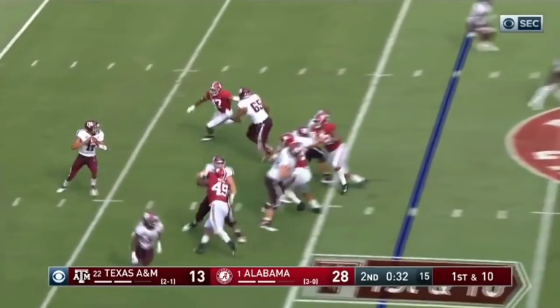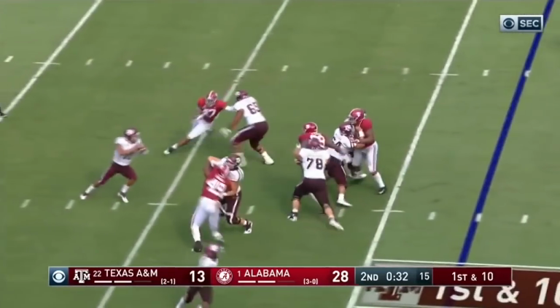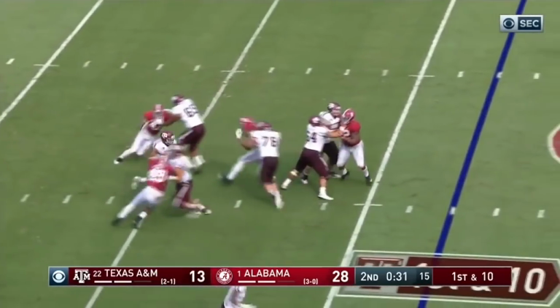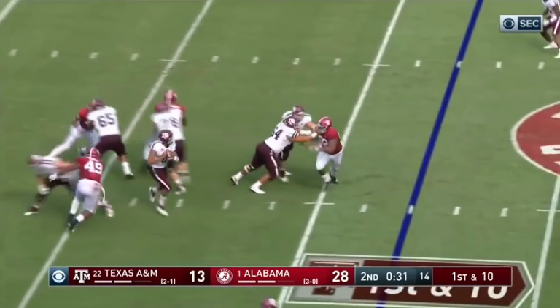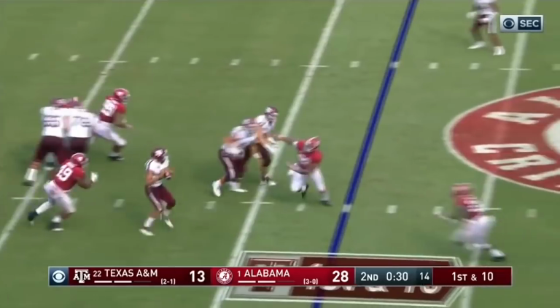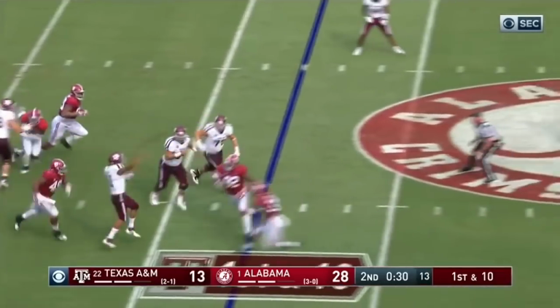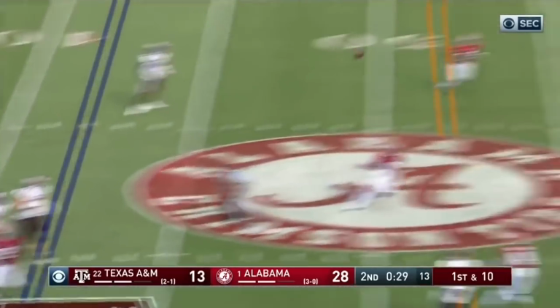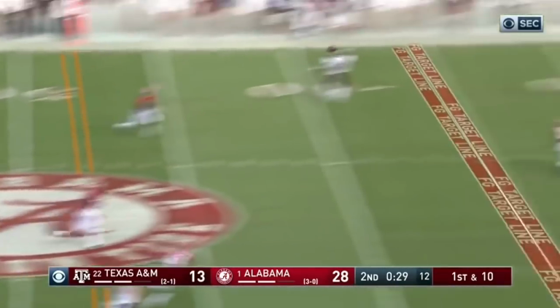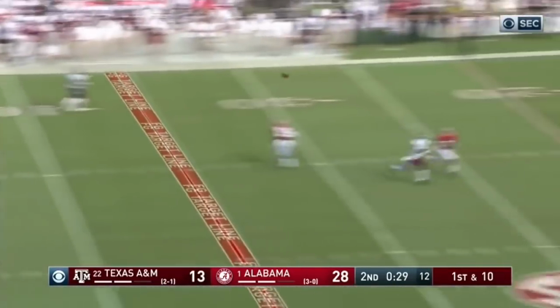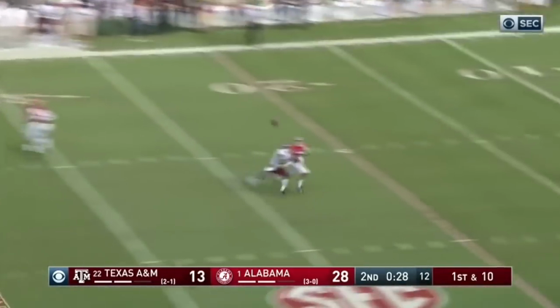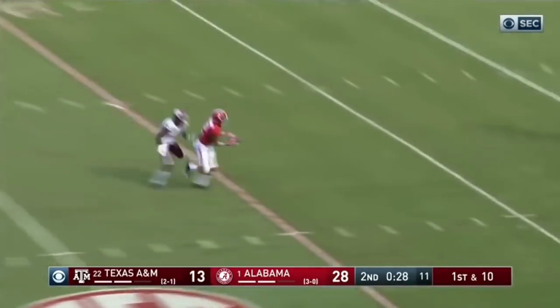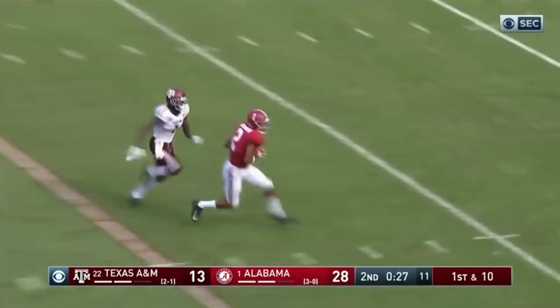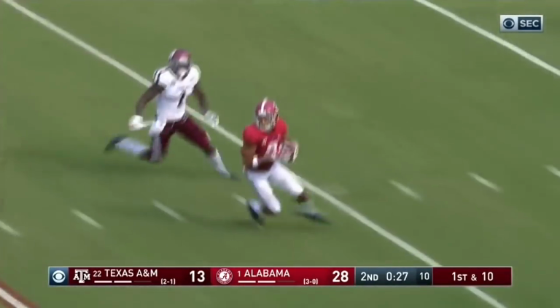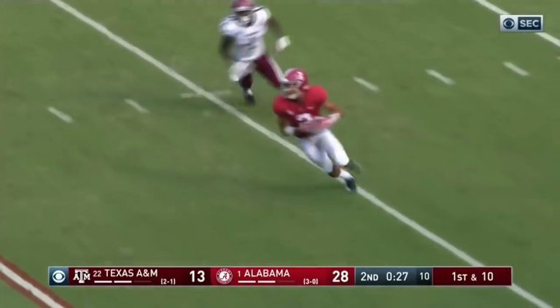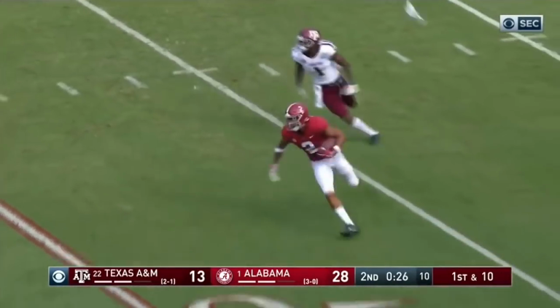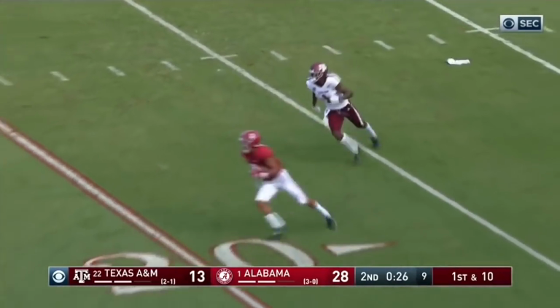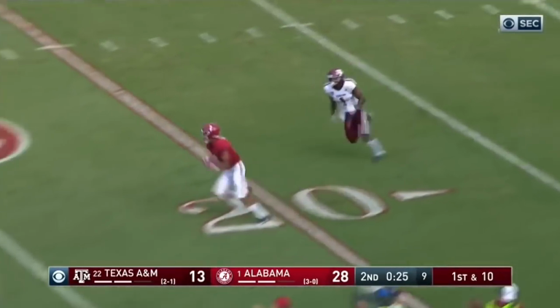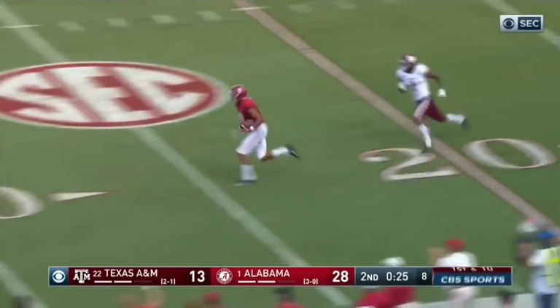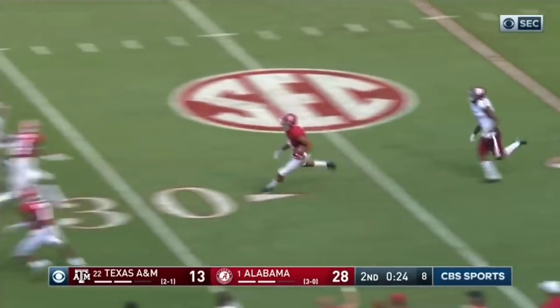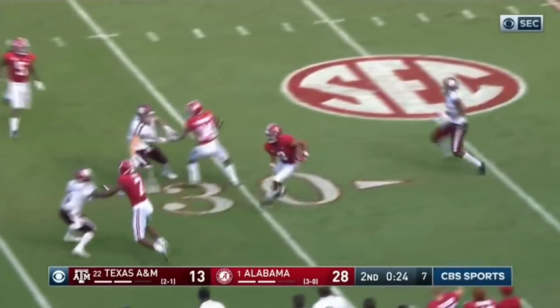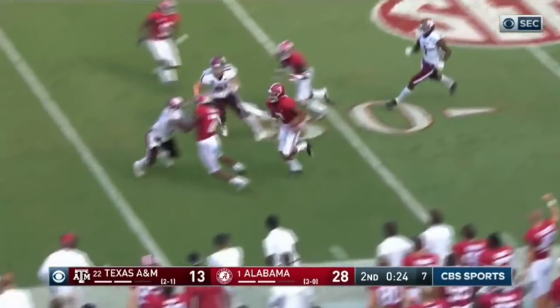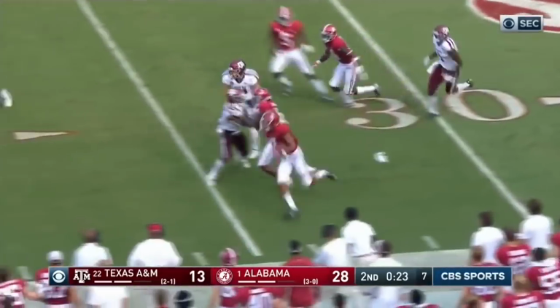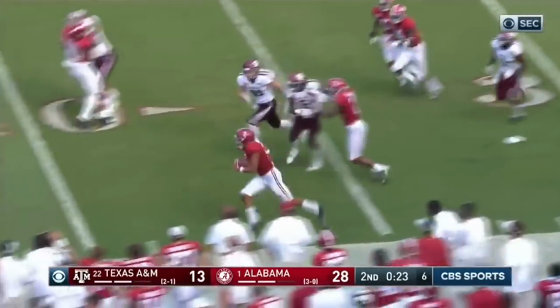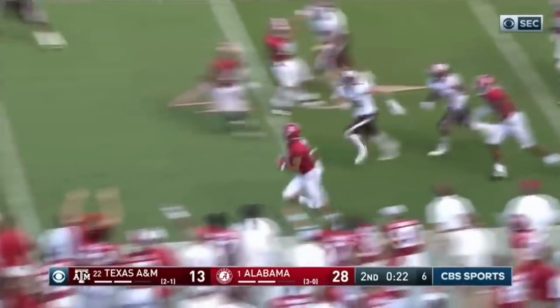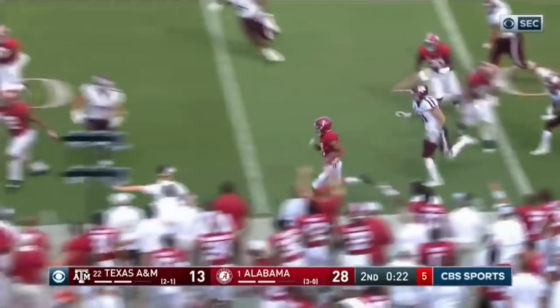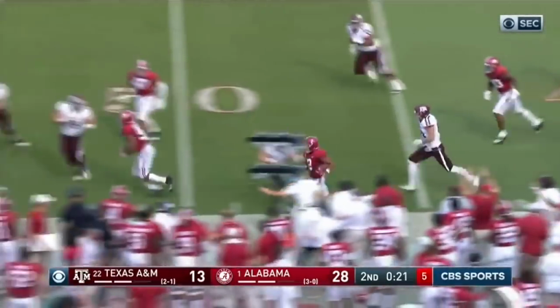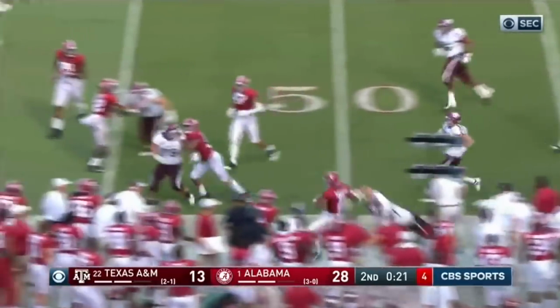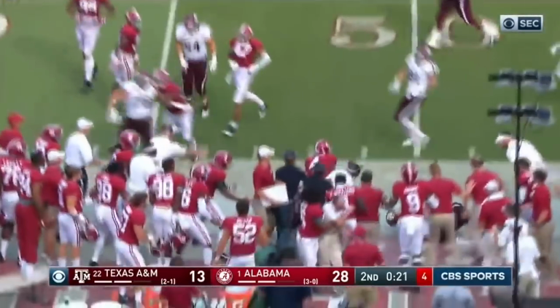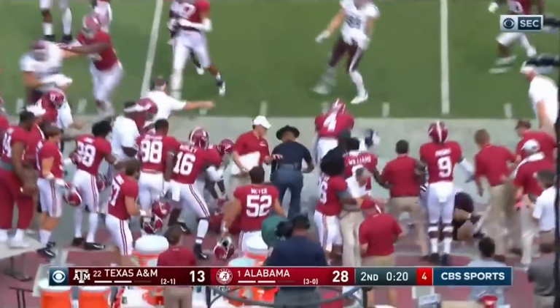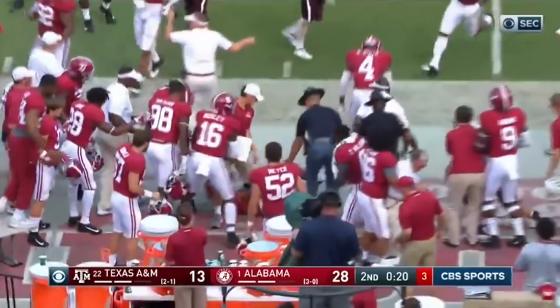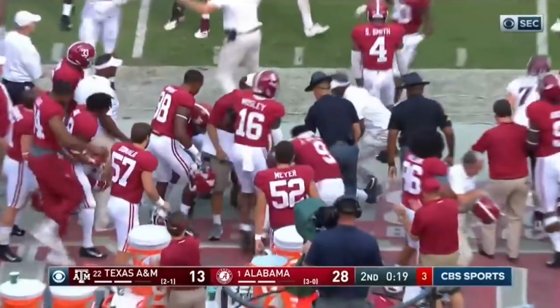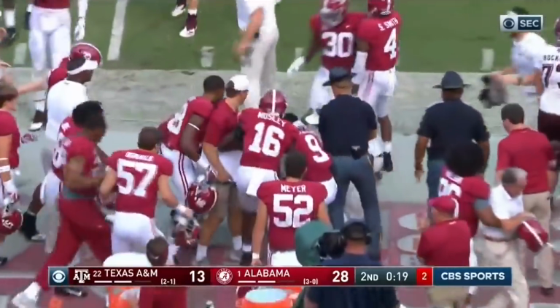Mond. Pressure from behind by Miller. Throws deep. And intercepted. Coming back the other way. Patrick Sertan, the freshman, with a big play on the defense for Alabama.